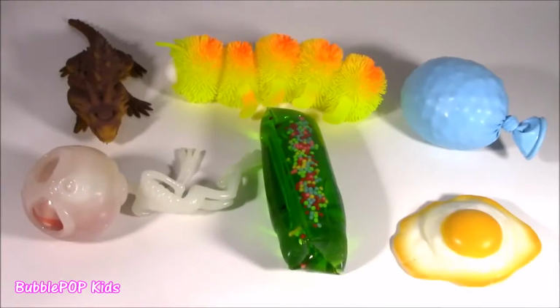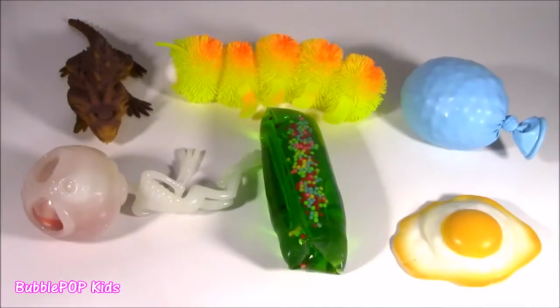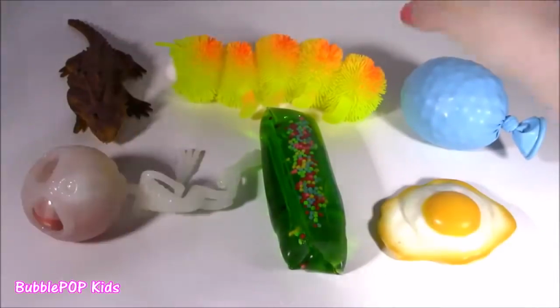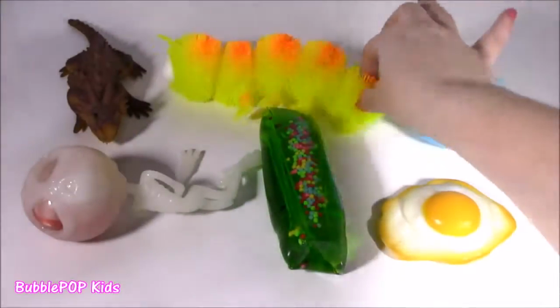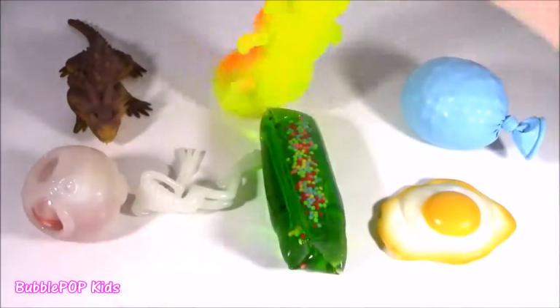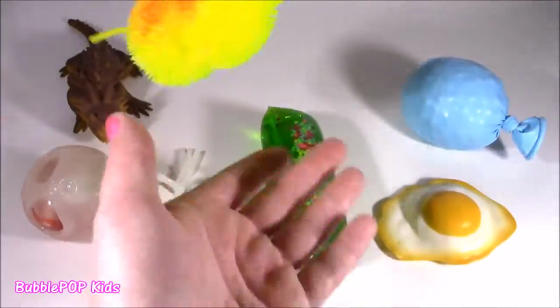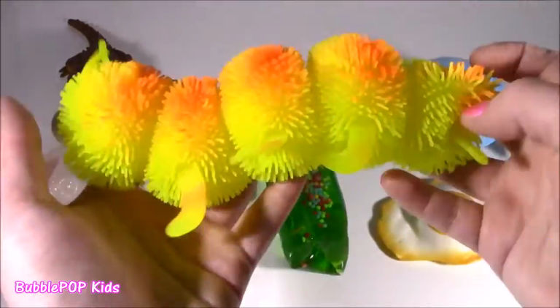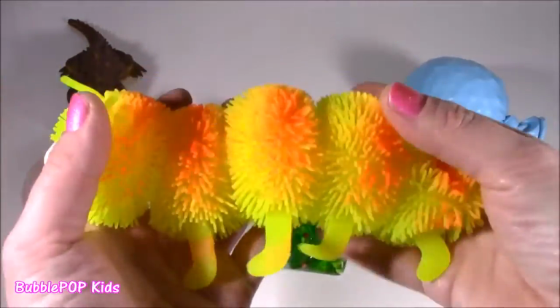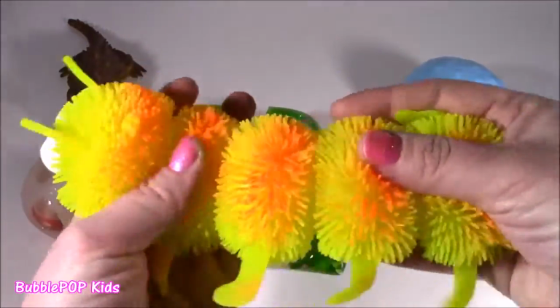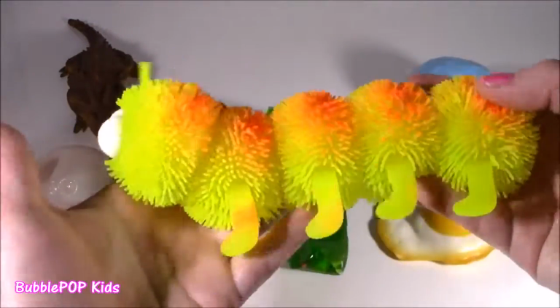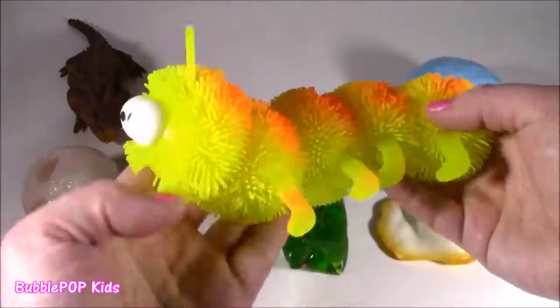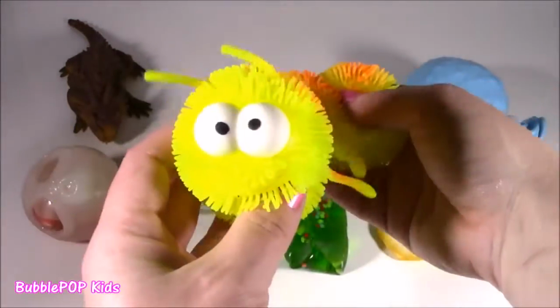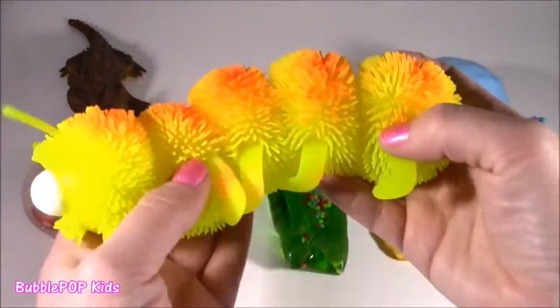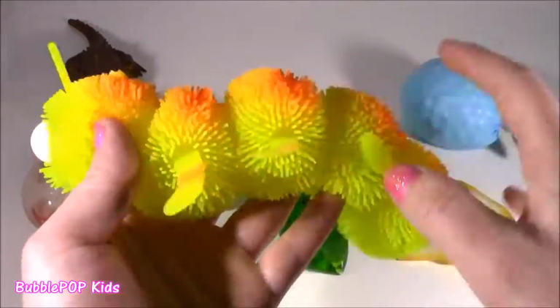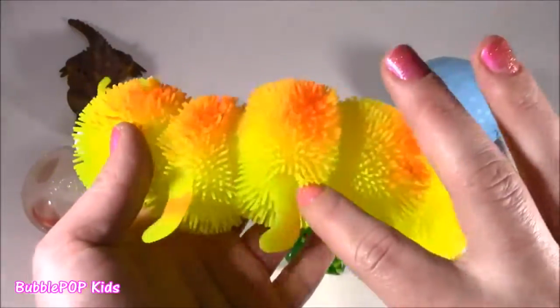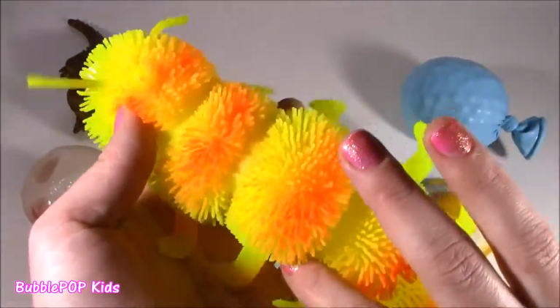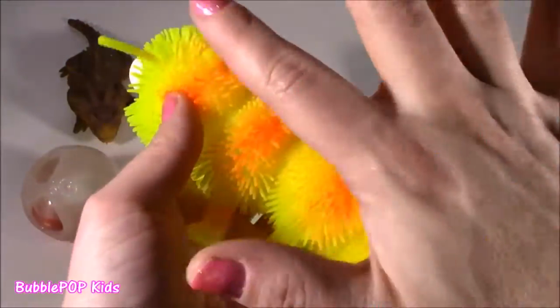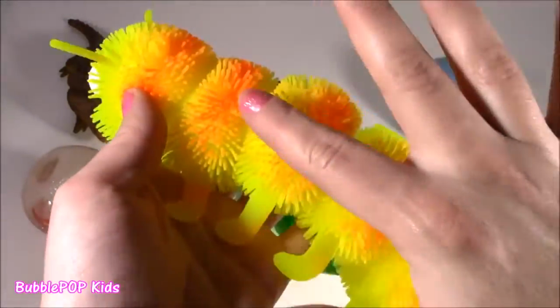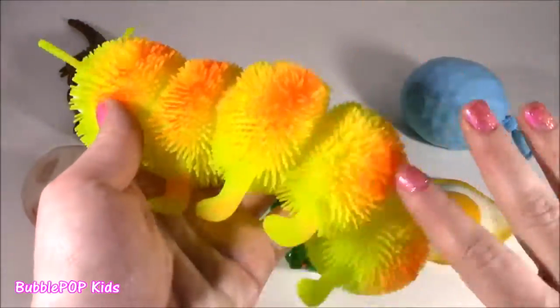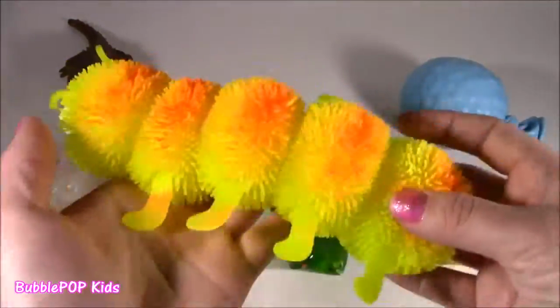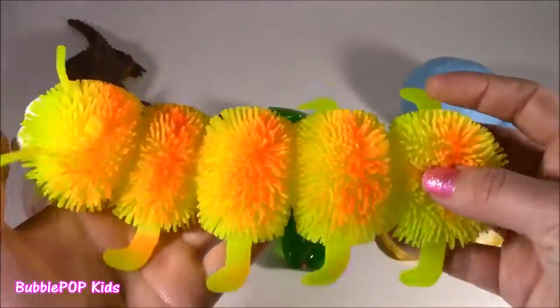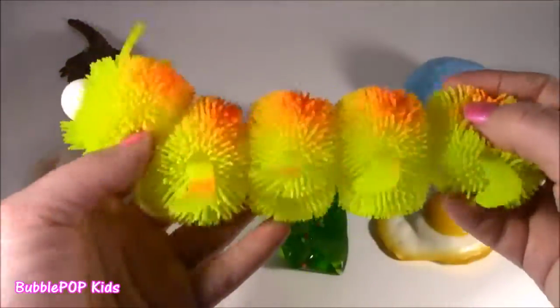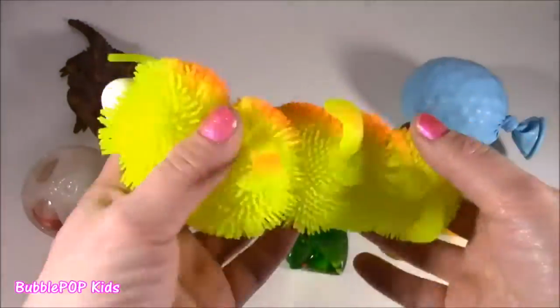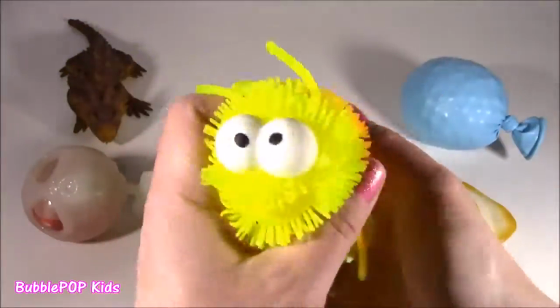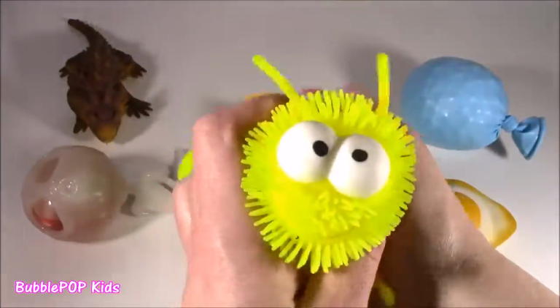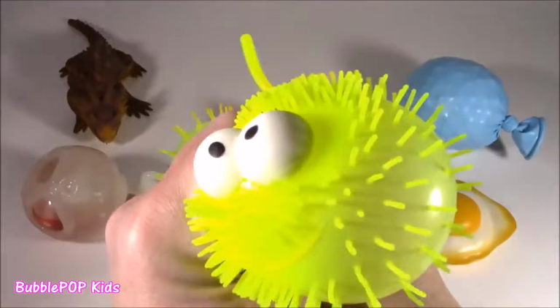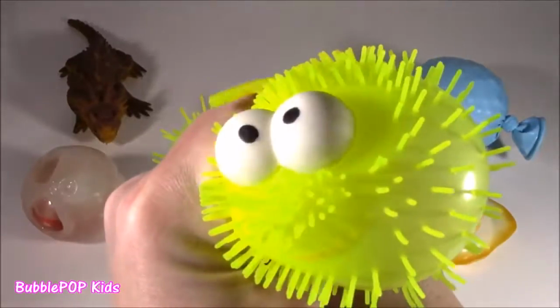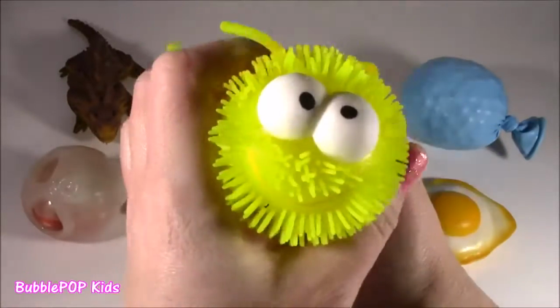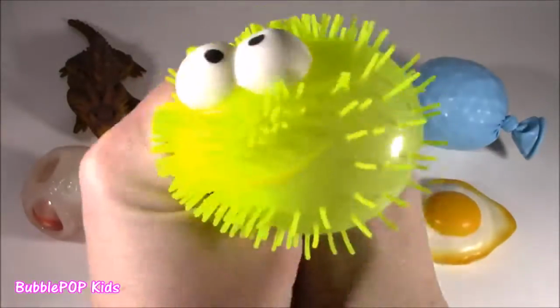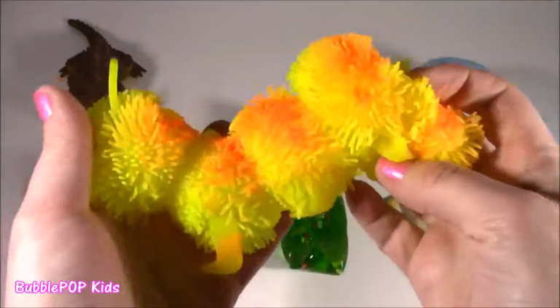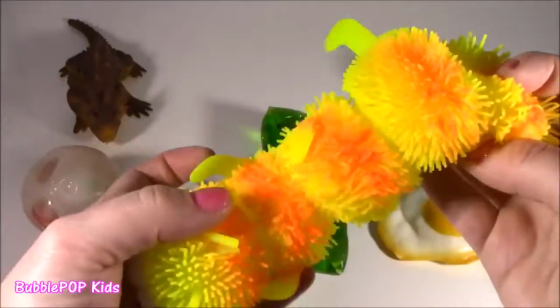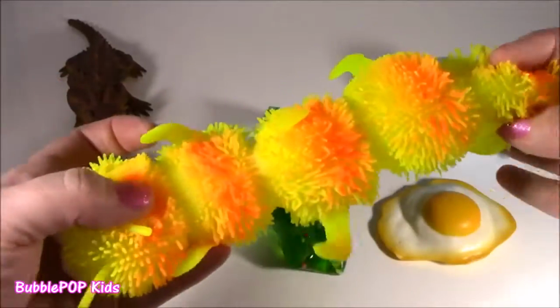Yeah, it's a silly slinky little caterpillar. Look at this thing. I'm actually loving the colors — it's got this neon yellow, a little orange. Looks like an airbrush effect. It's sticky.